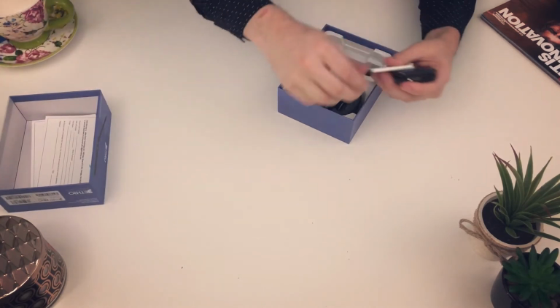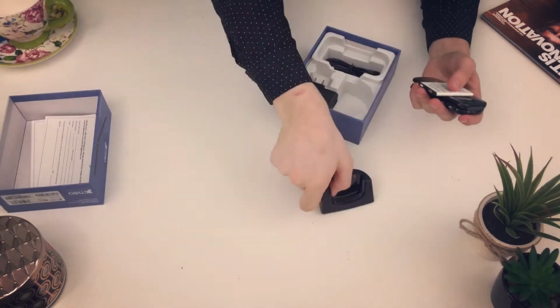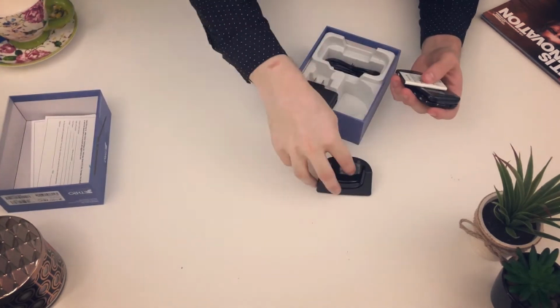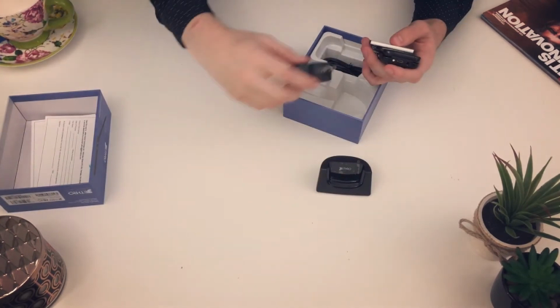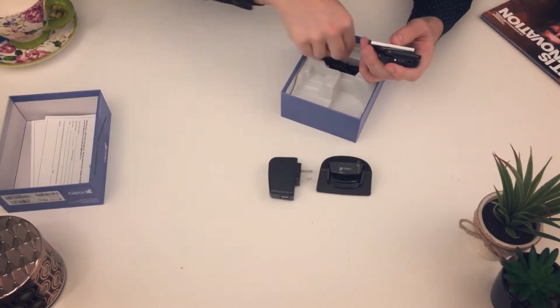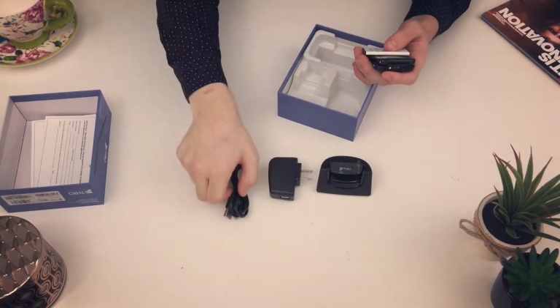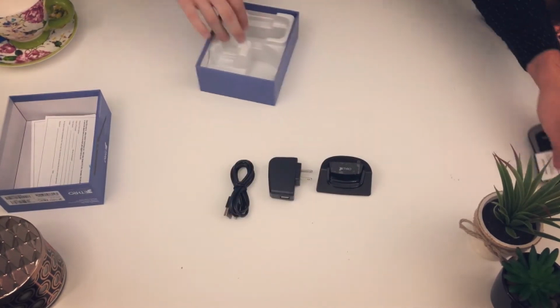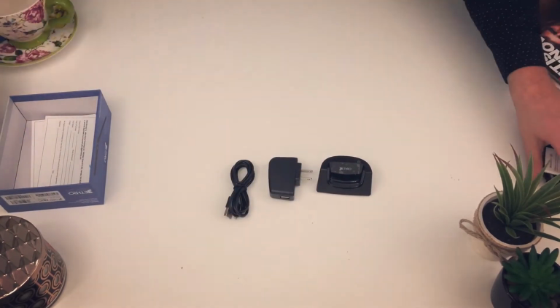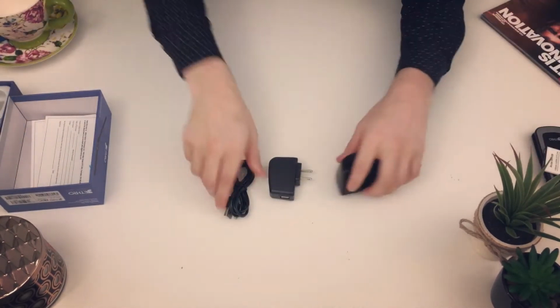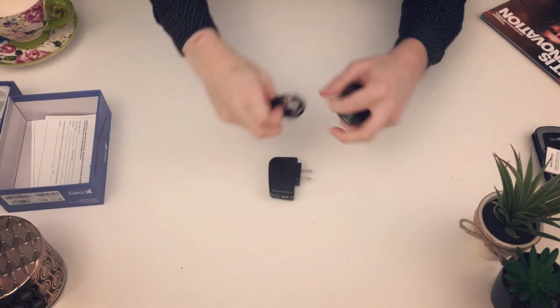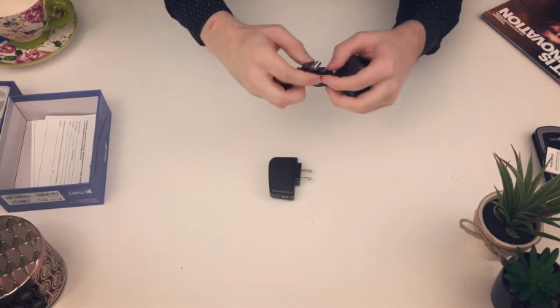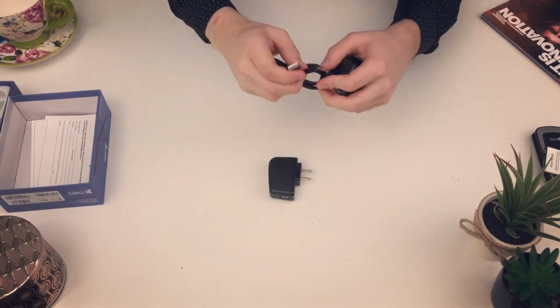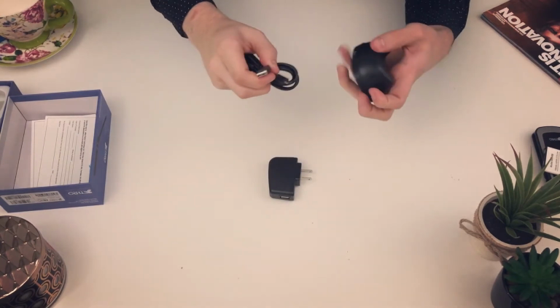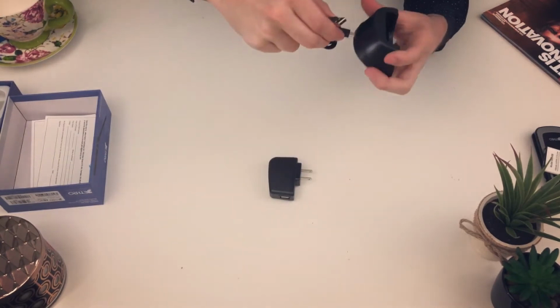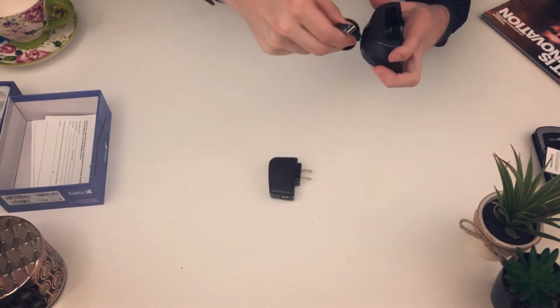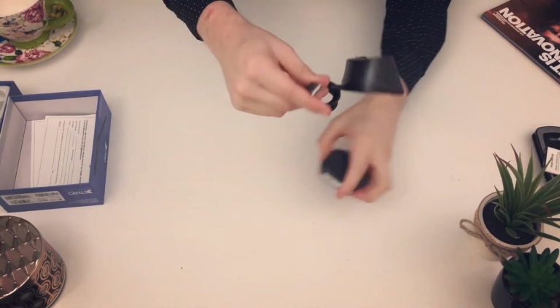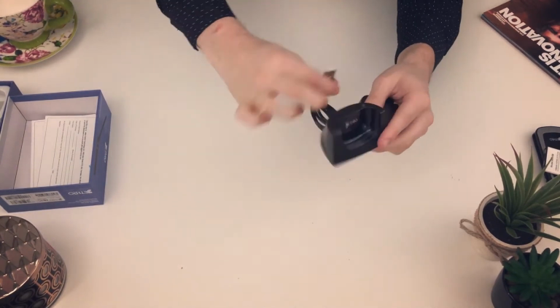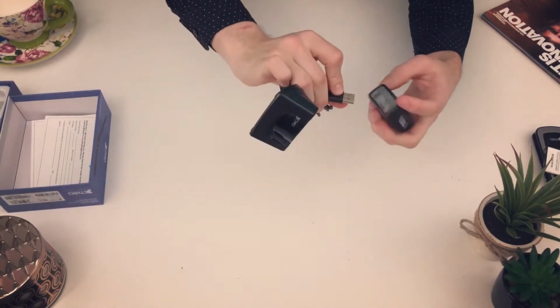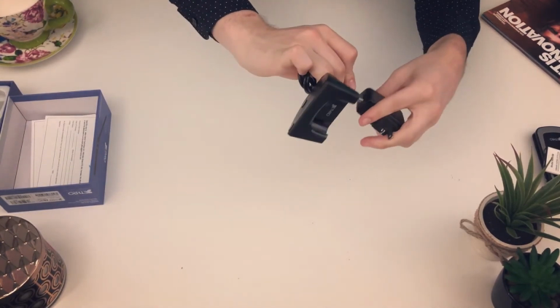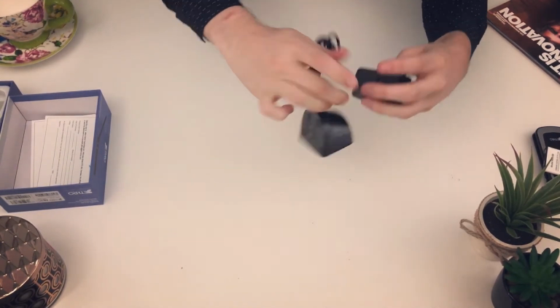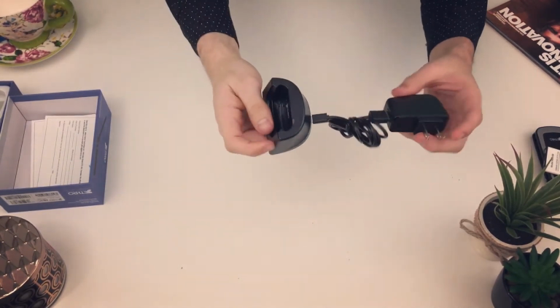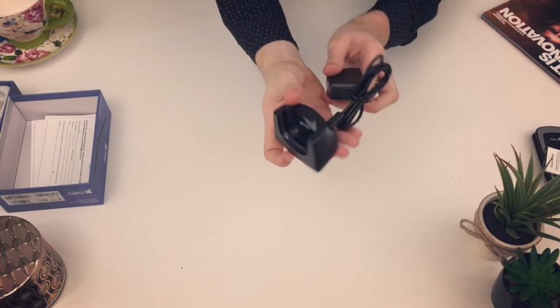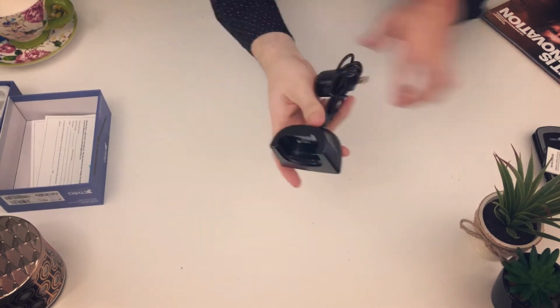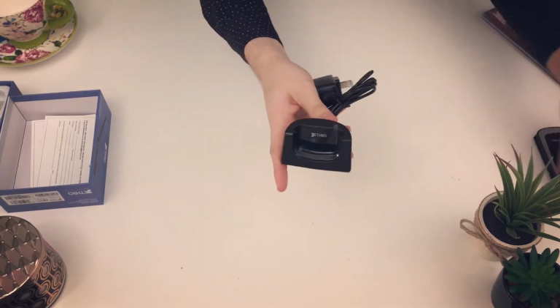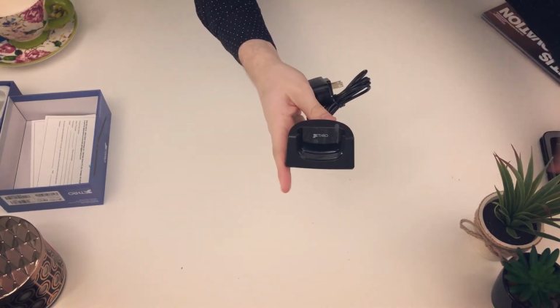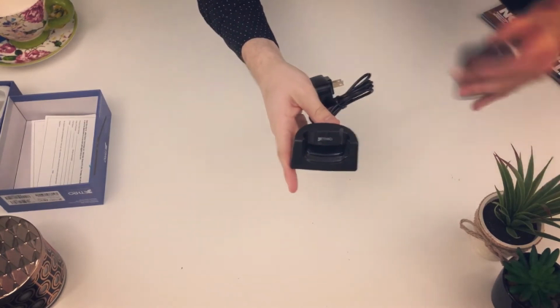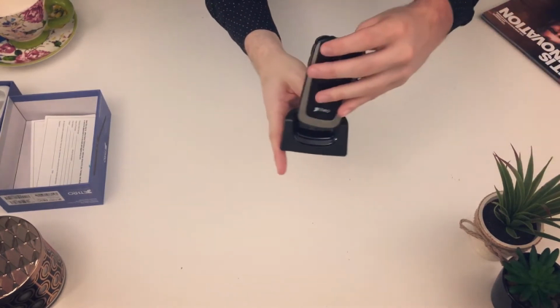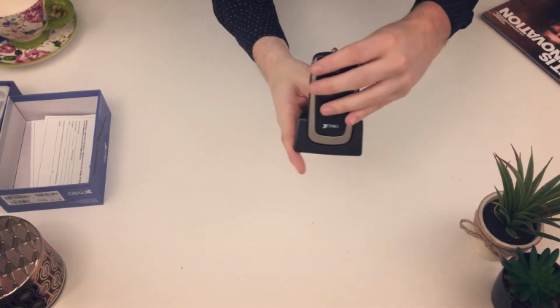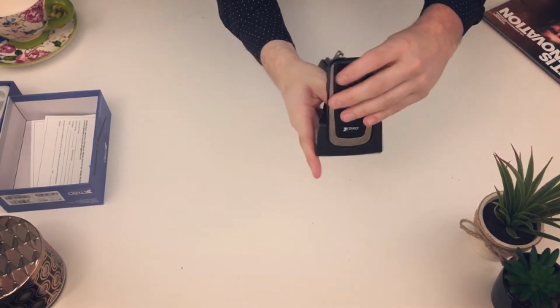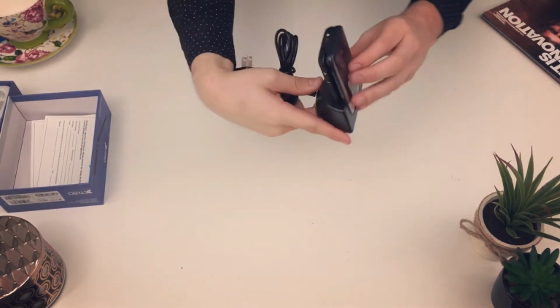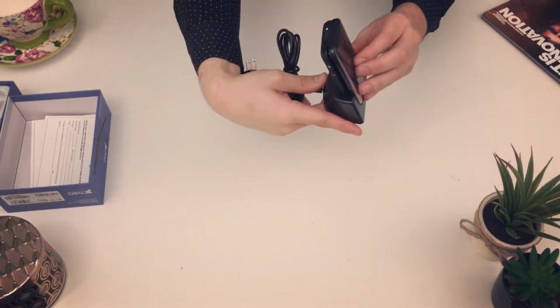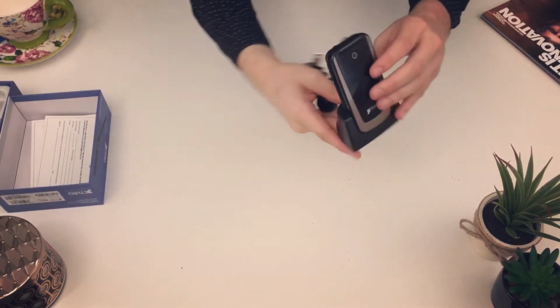Next, I'm going to lay out the insides on the table for you guys. Here, I will demonstrate how you plug in the charging dock and how the phone sits in it. It's fairly simple — you just grab the phone and plop it in there like that.